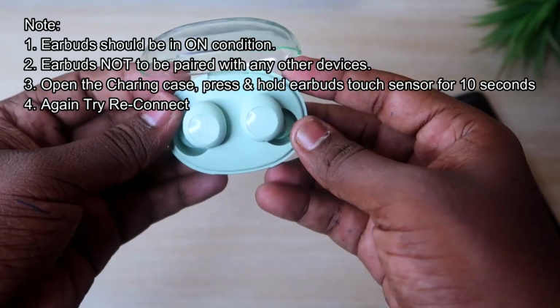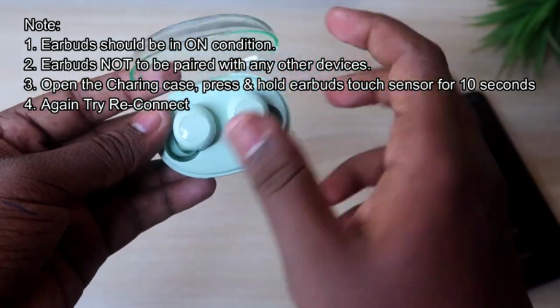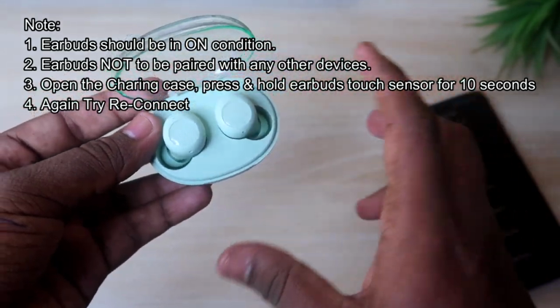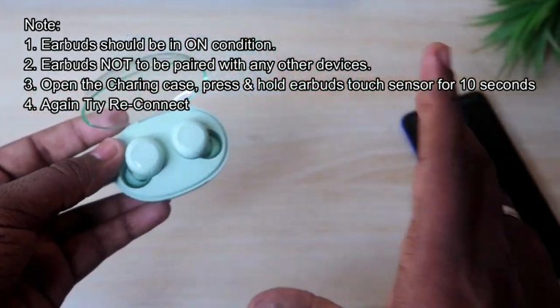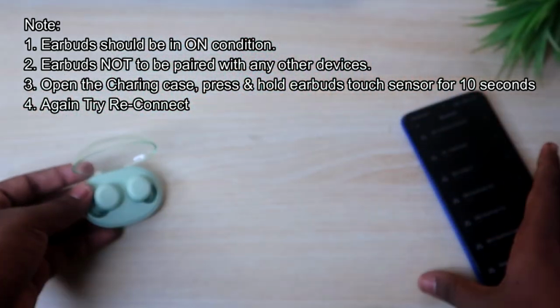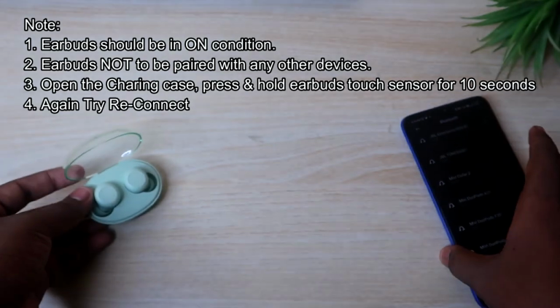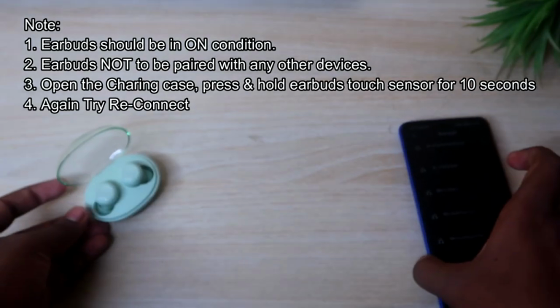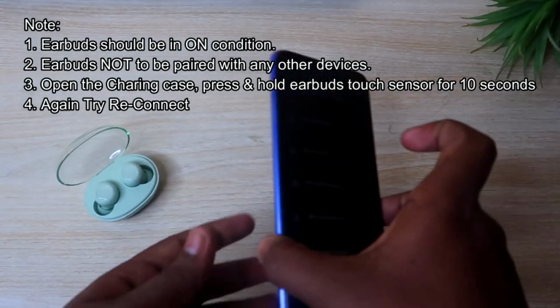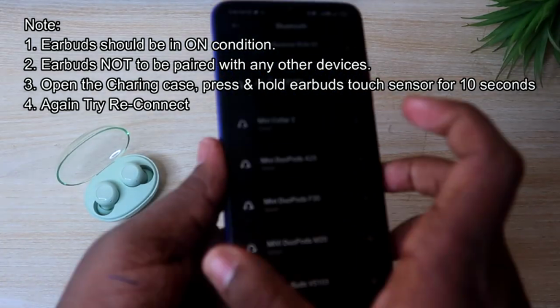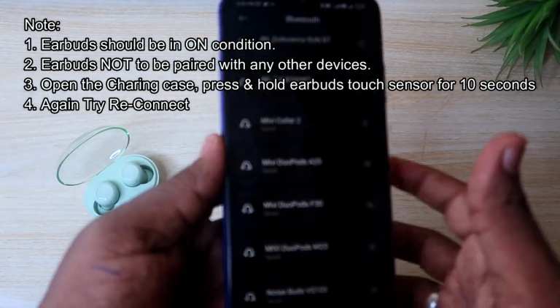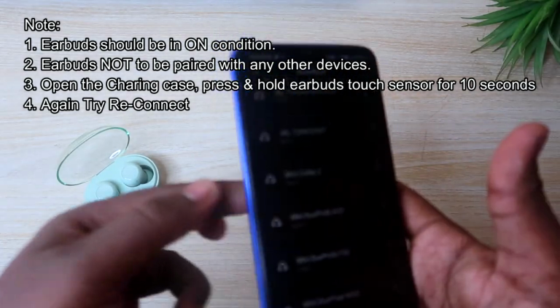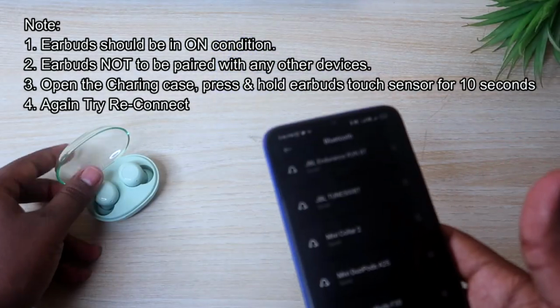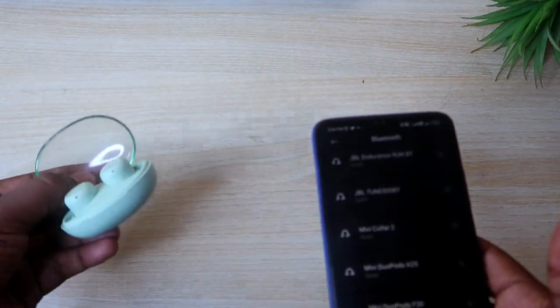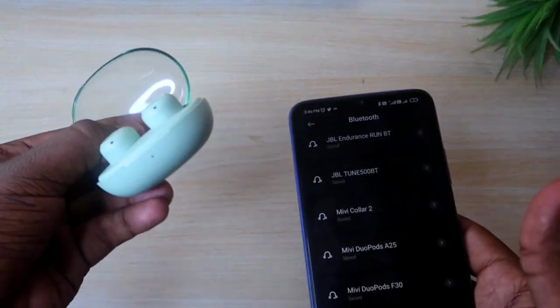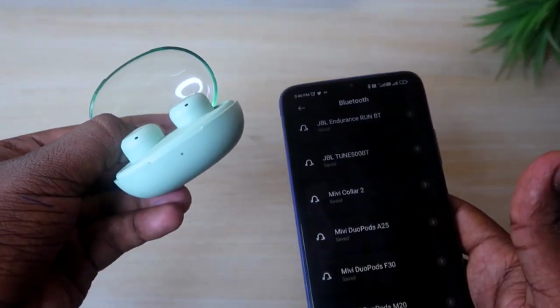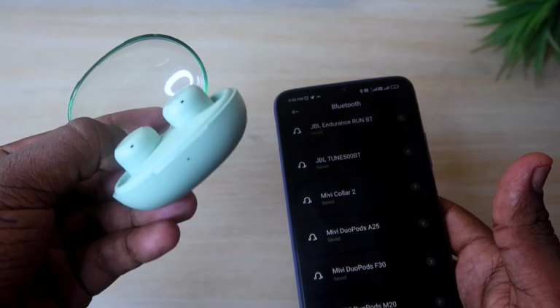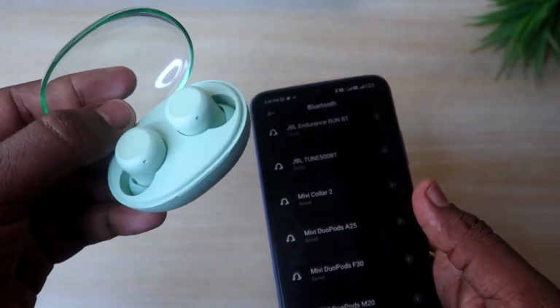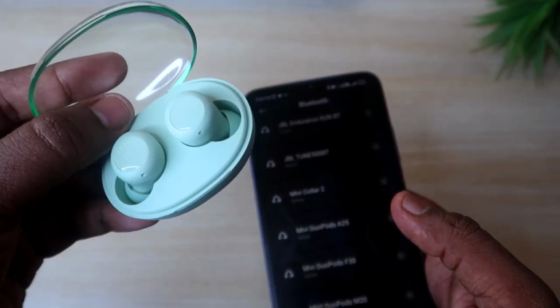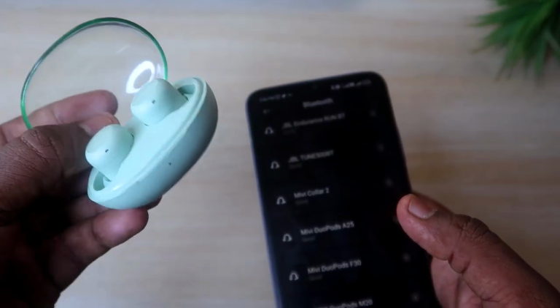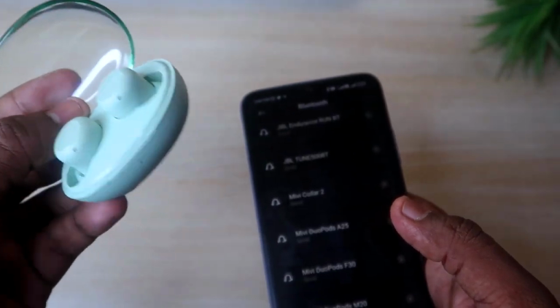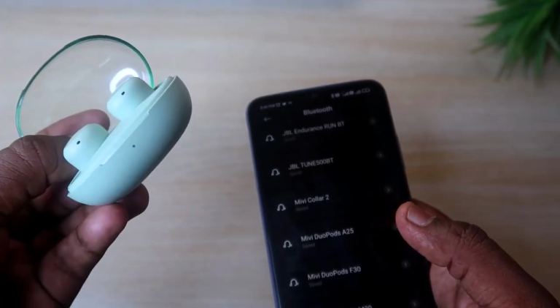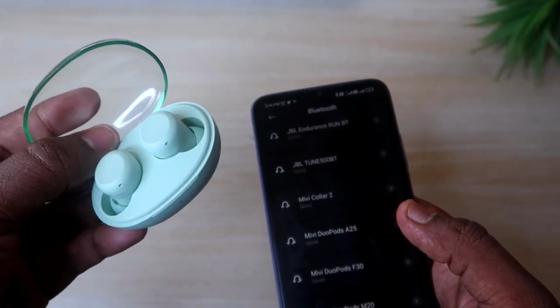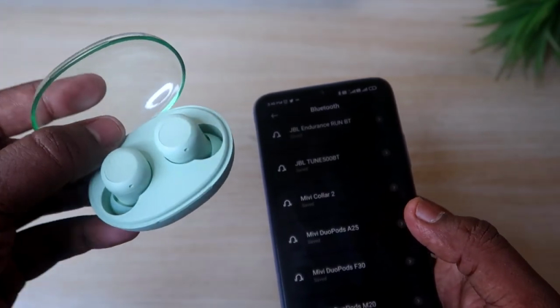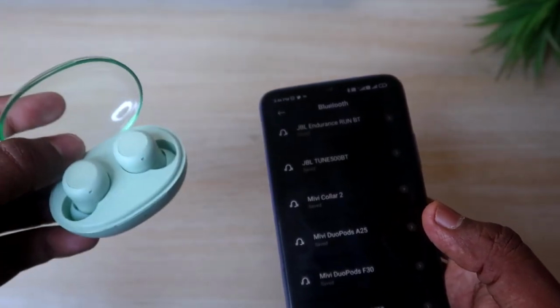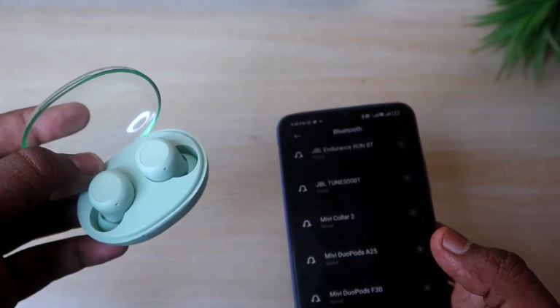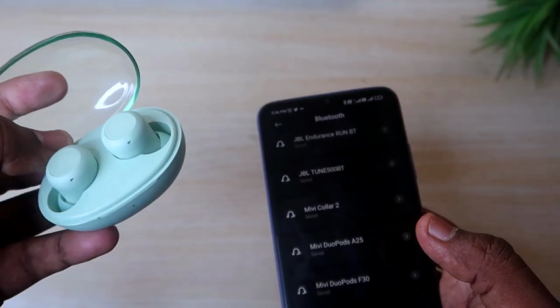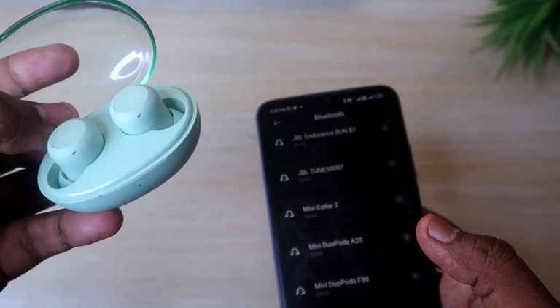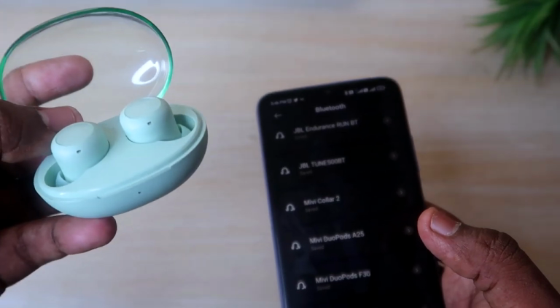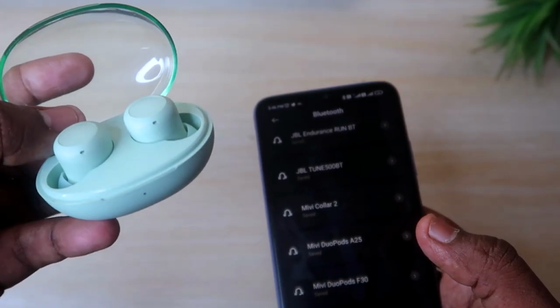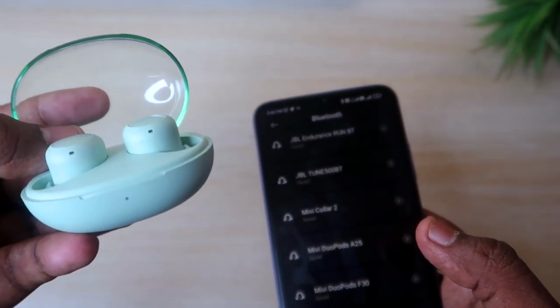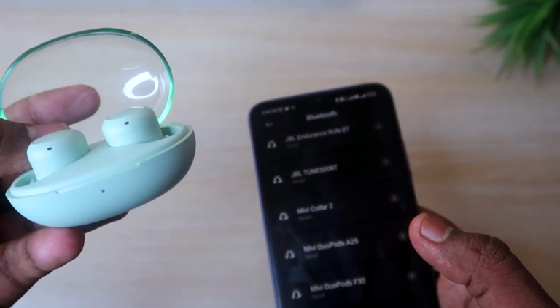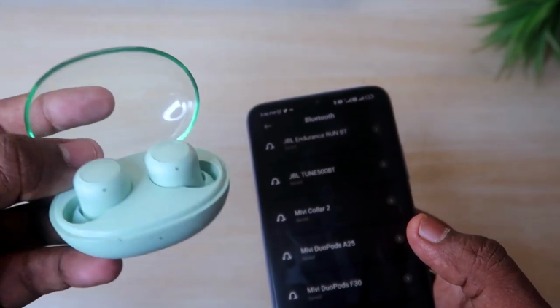Once the reset is done, you will see a confirmation. There will be a light blinking on the Realme brand side of the earbuds. Most earbuds show a light indication when you press and hold to confirm the reset.